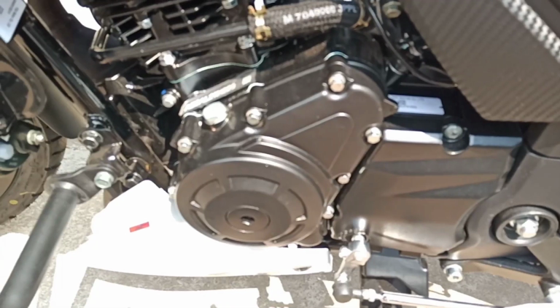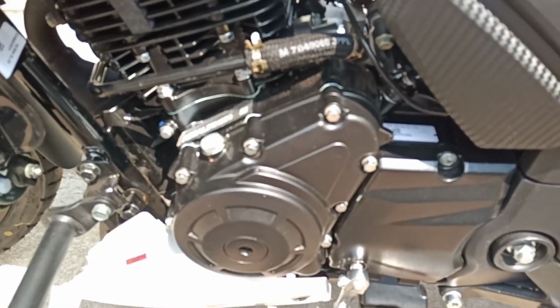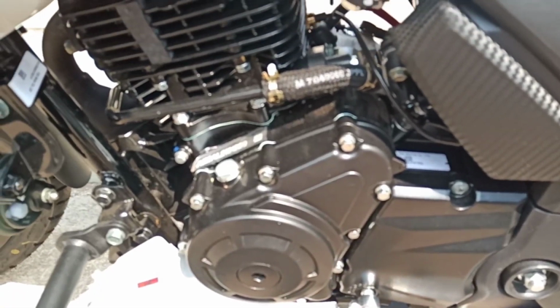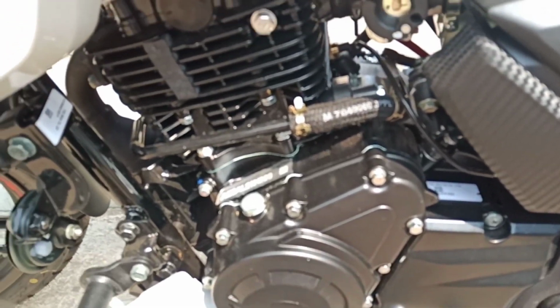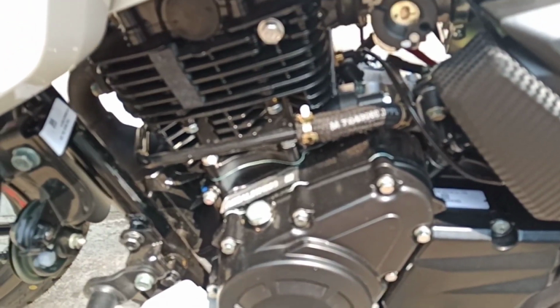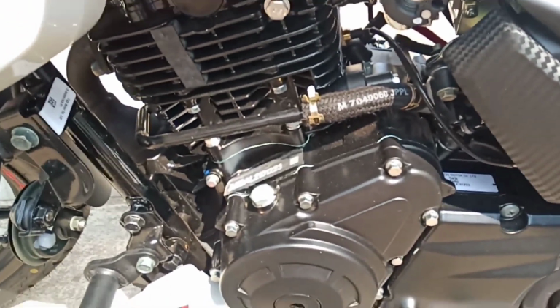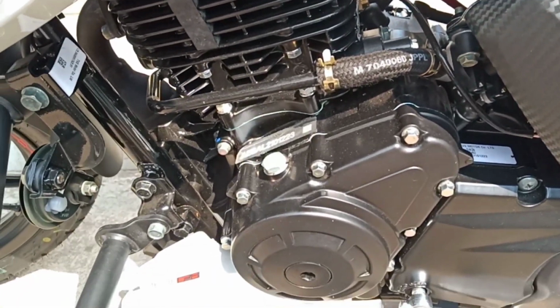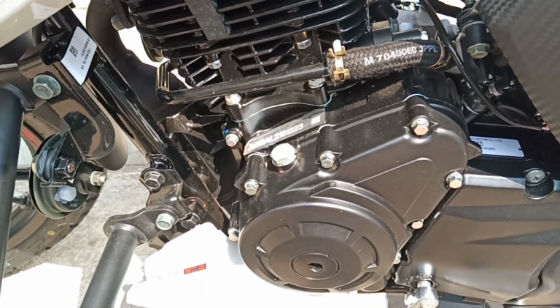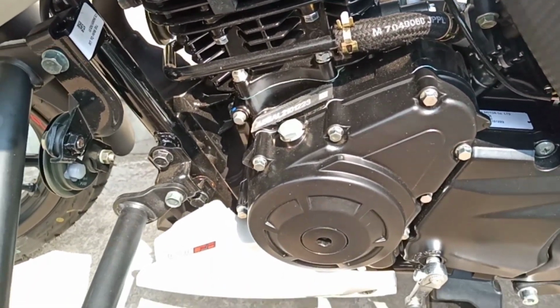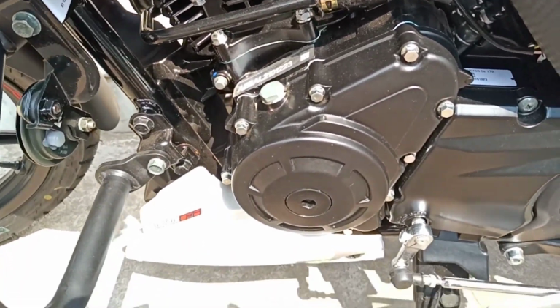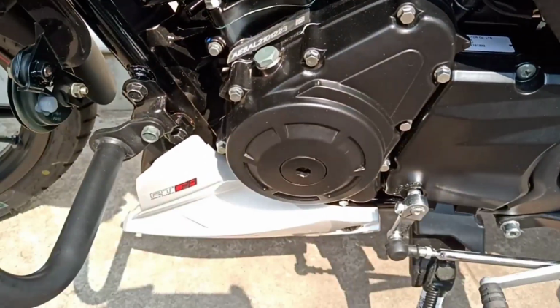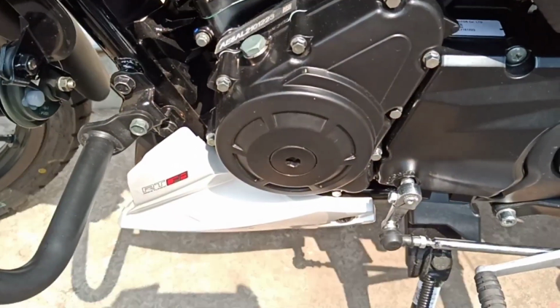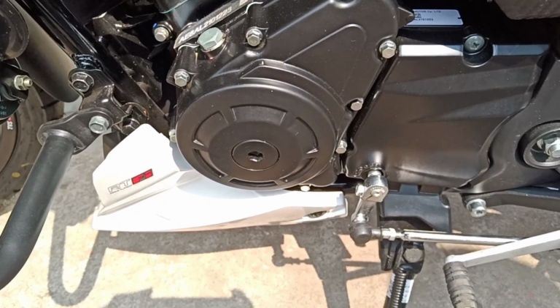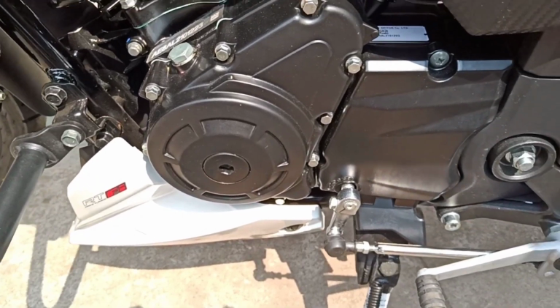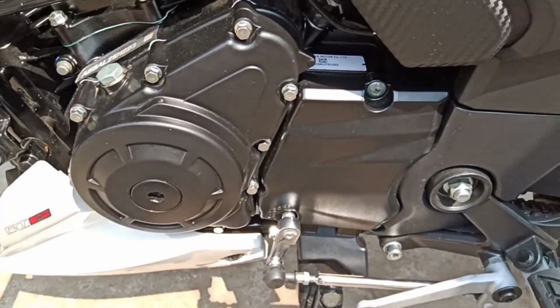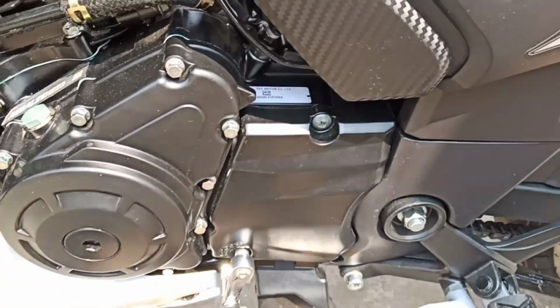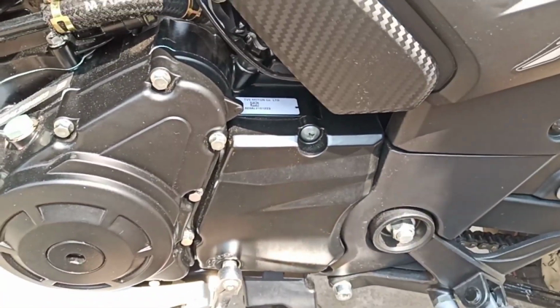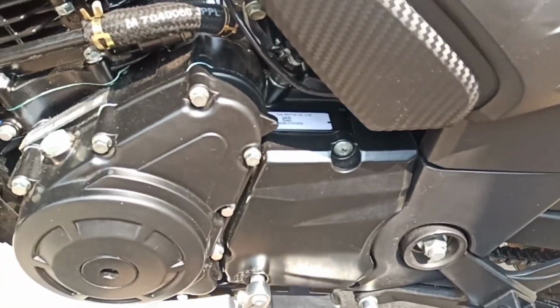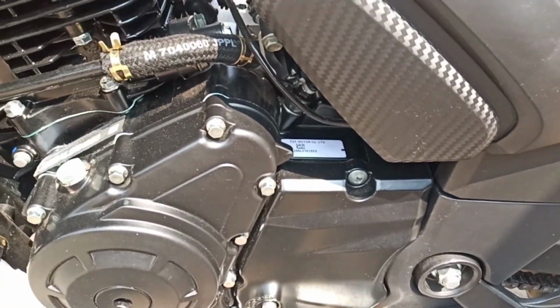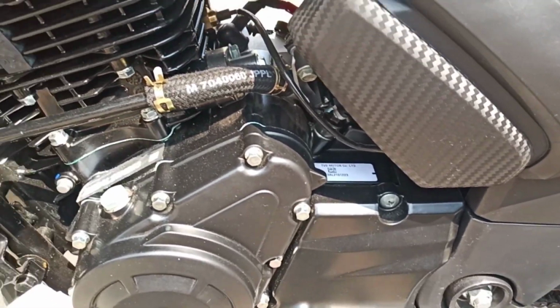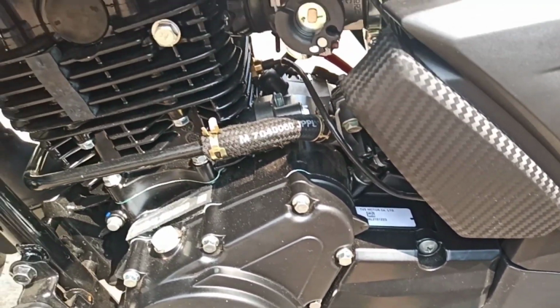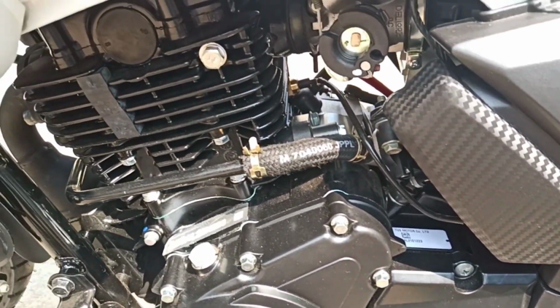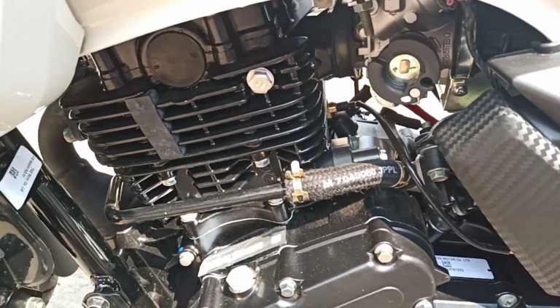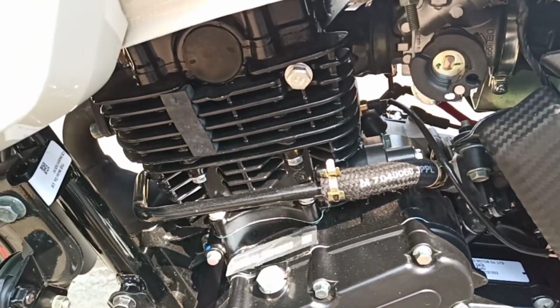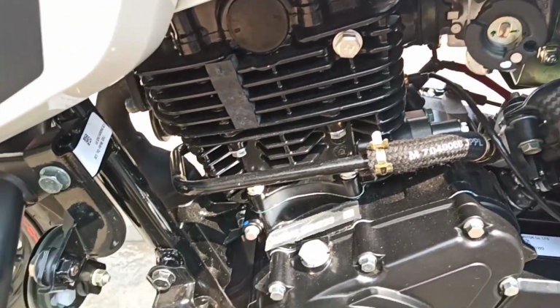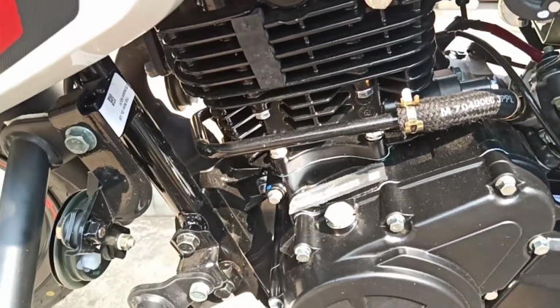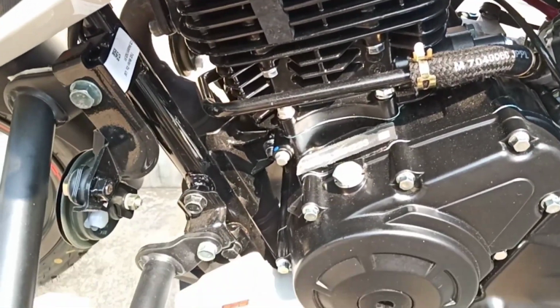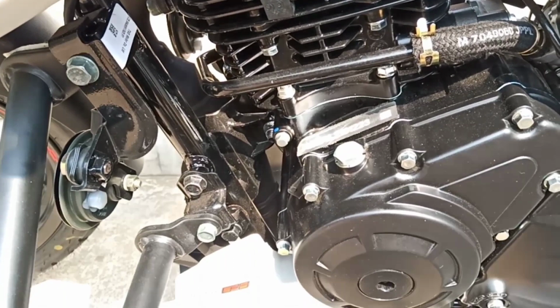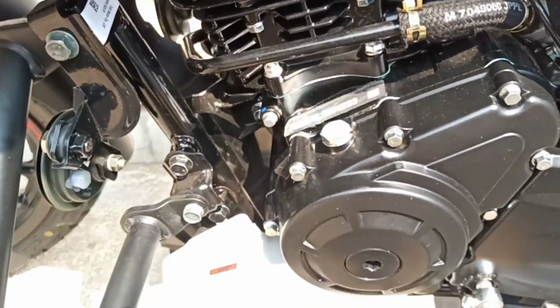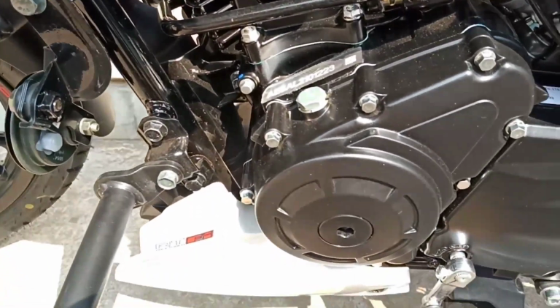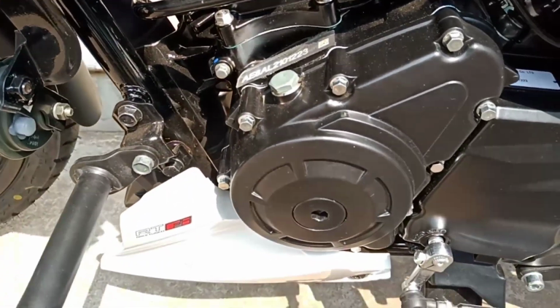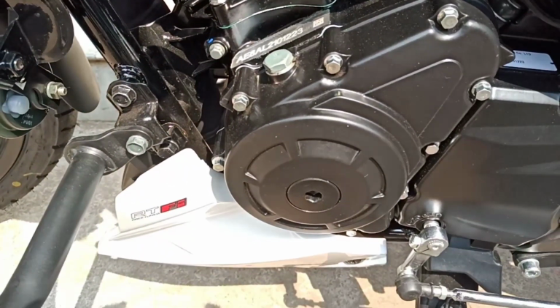Firstly, comes with its engine — a 159.7cc air-cooled, single-cylinder, 4-stroke fuel-injected BS6 engine with kick start and self start.